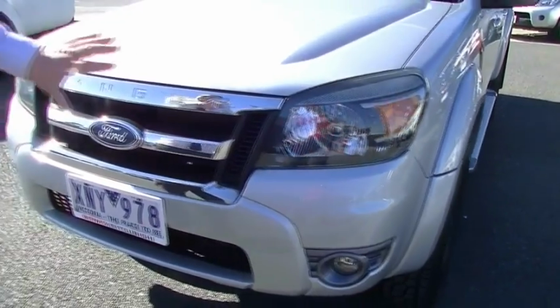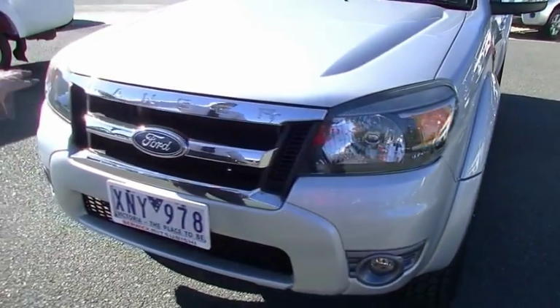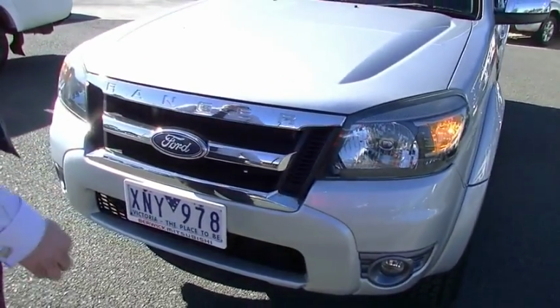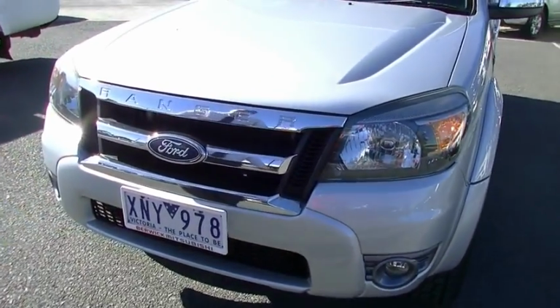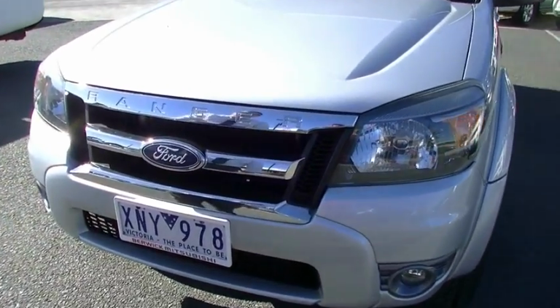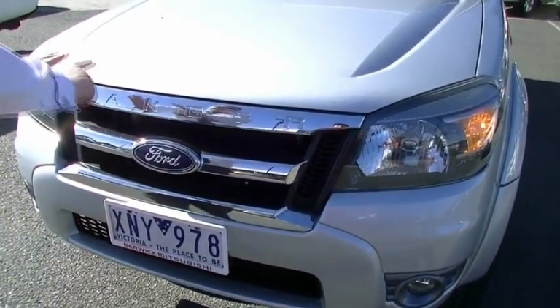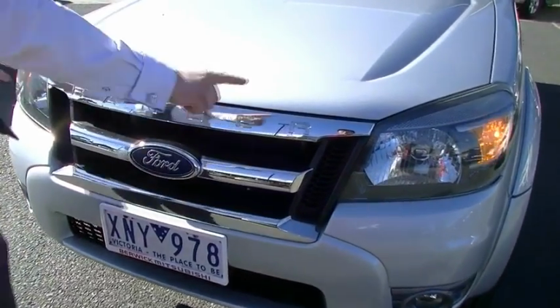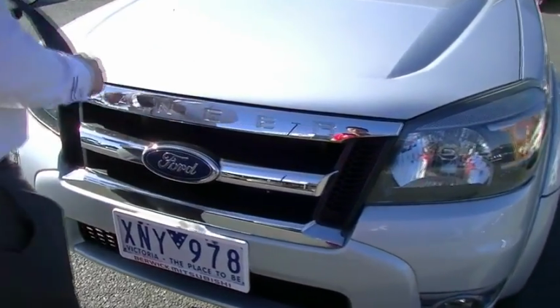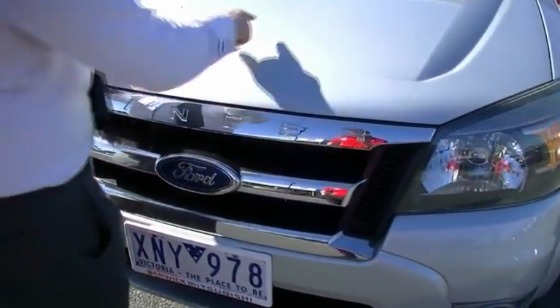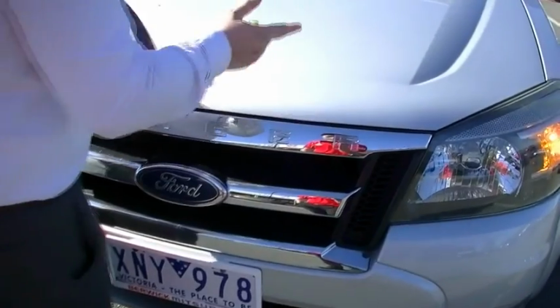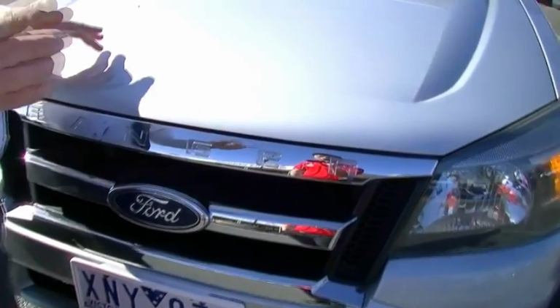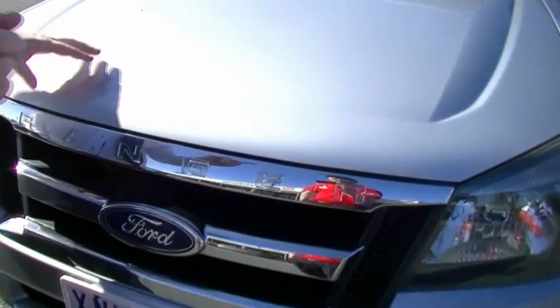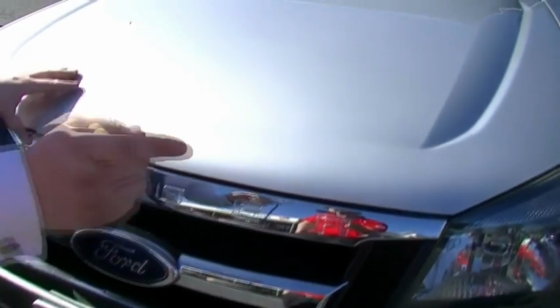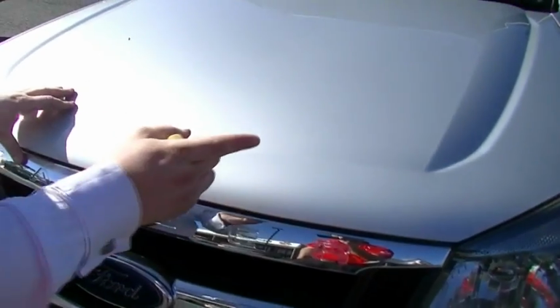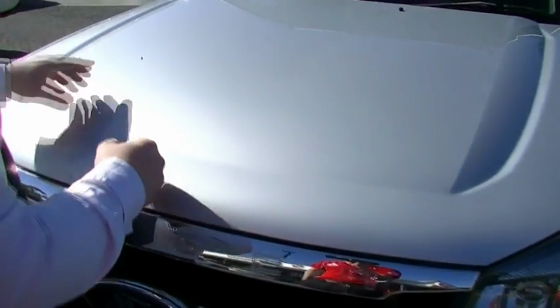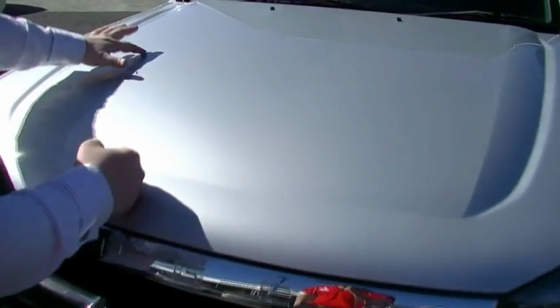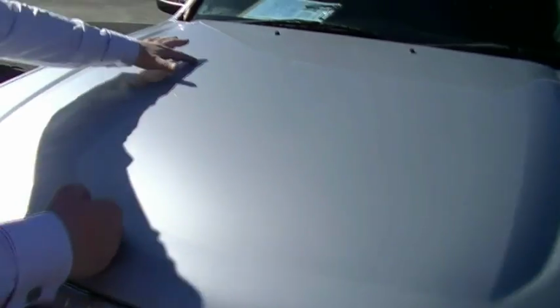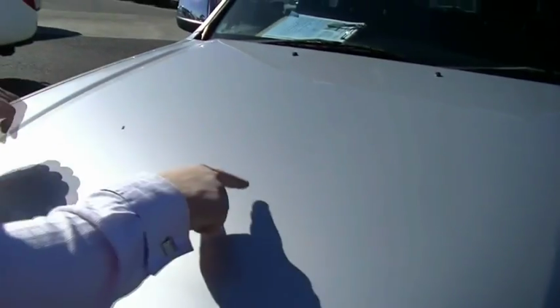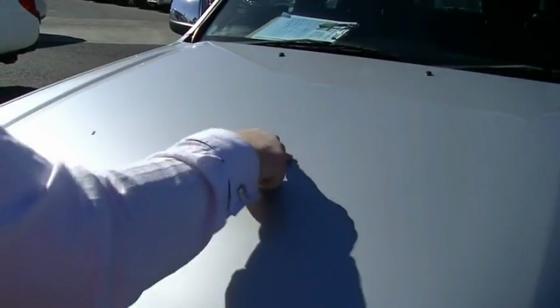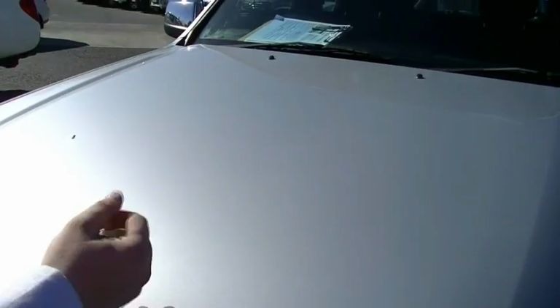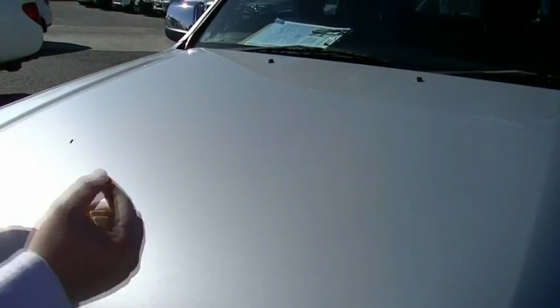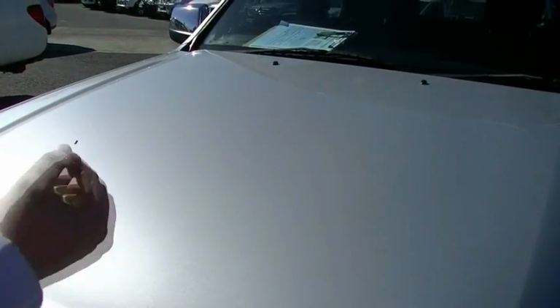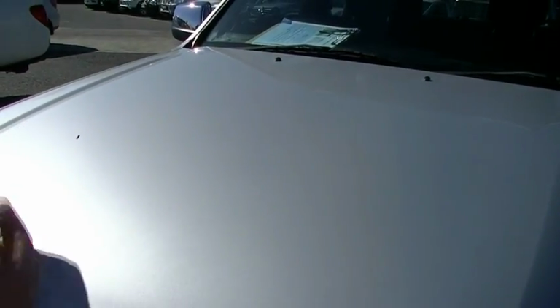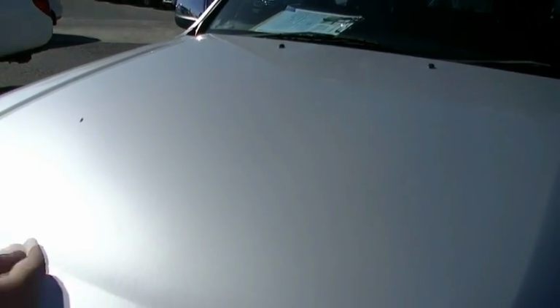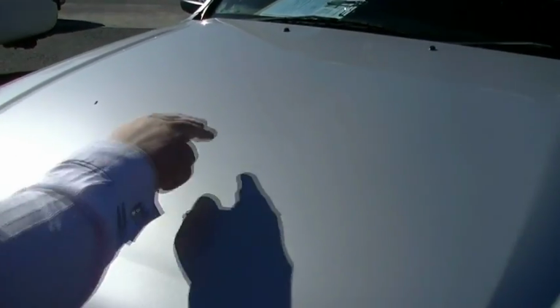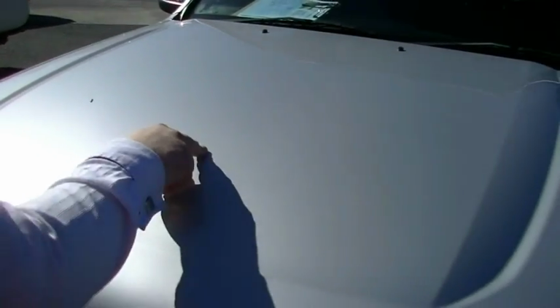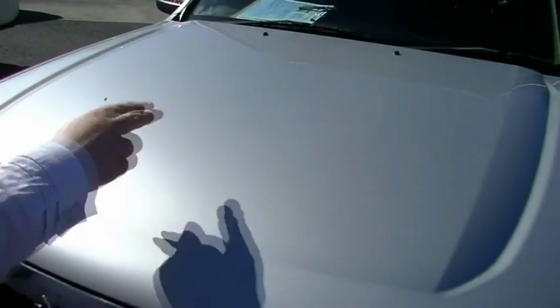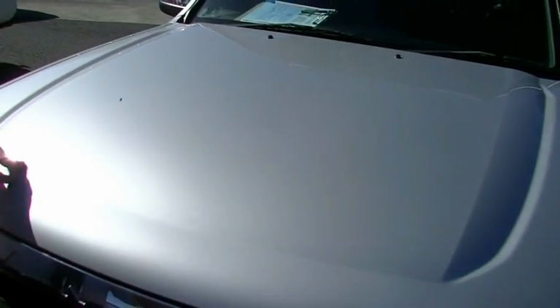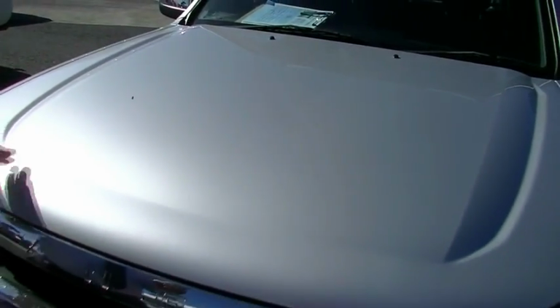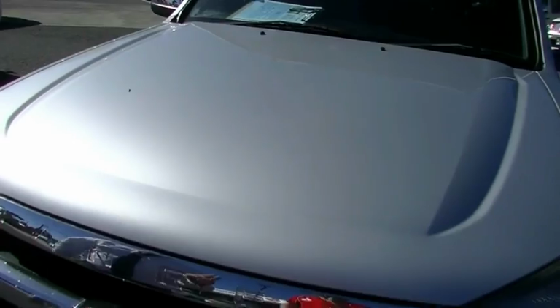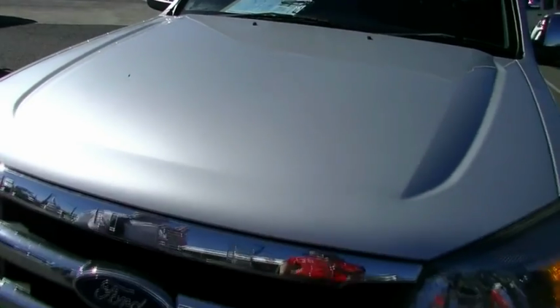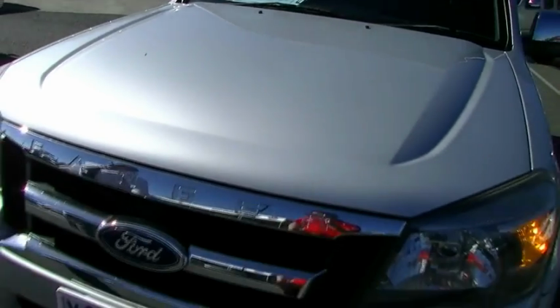Big chrome grille on the bonnet, no stone chips to note. However, I want to point them out now — I'm about to take the car to our detailer. There's a scratch there and a scratch there. They're really, really light hairline scratches. I'm going to have our detailer have a crack at them, but I want to point them out anyway.